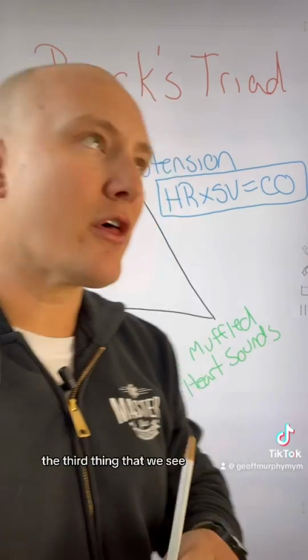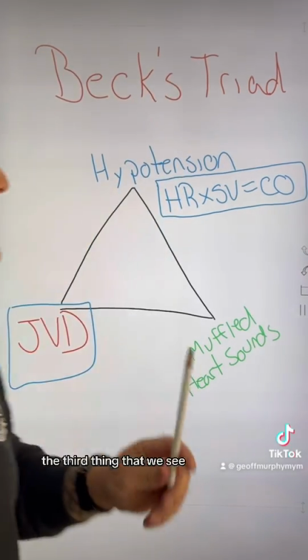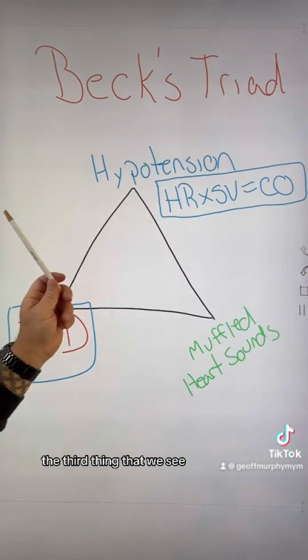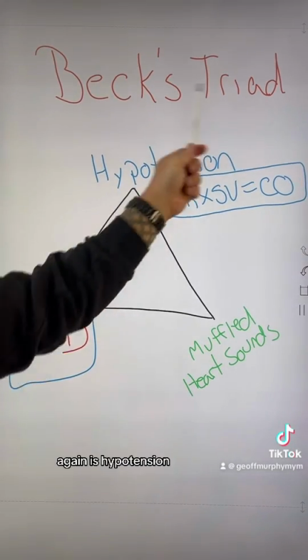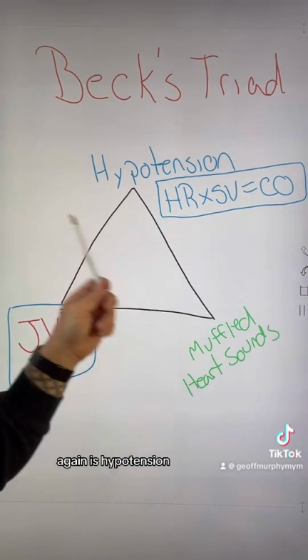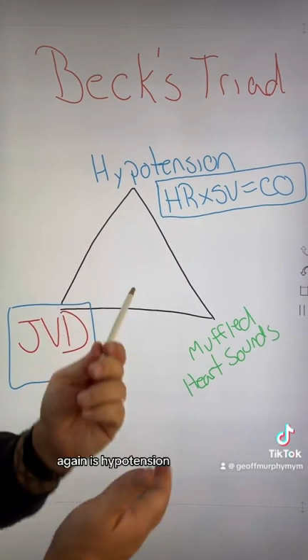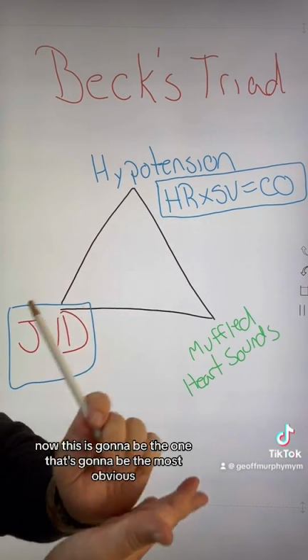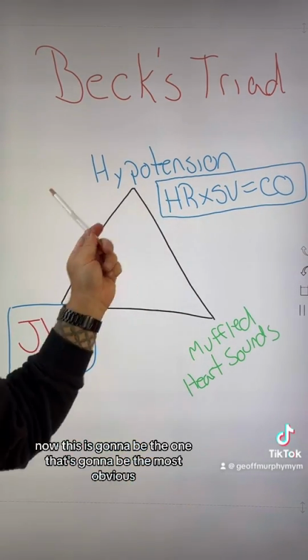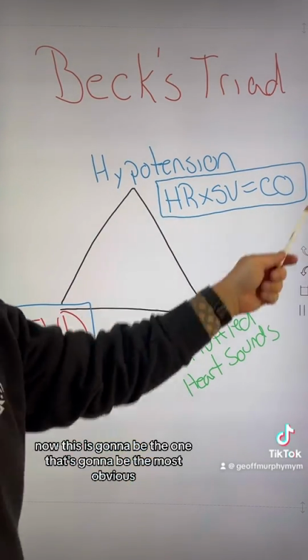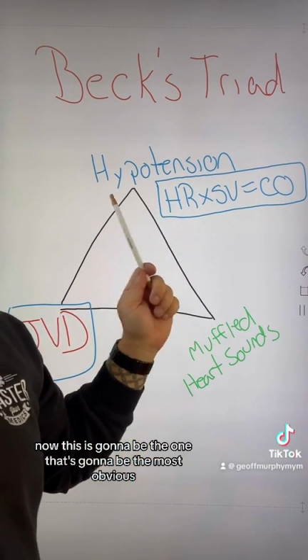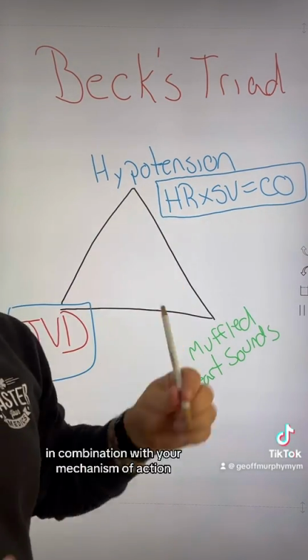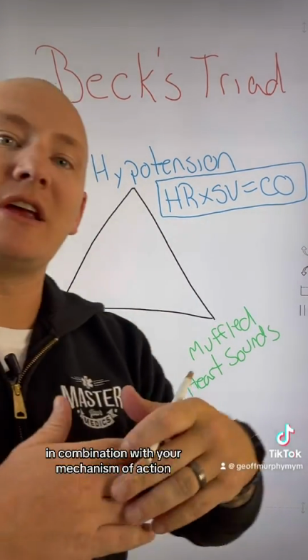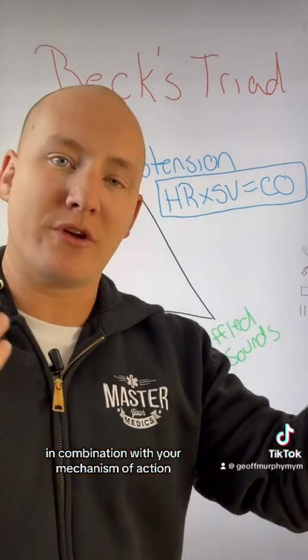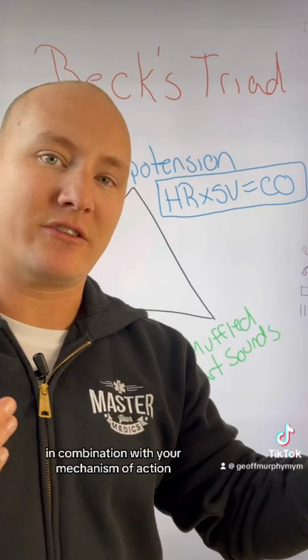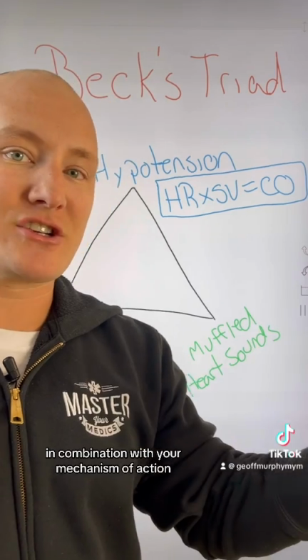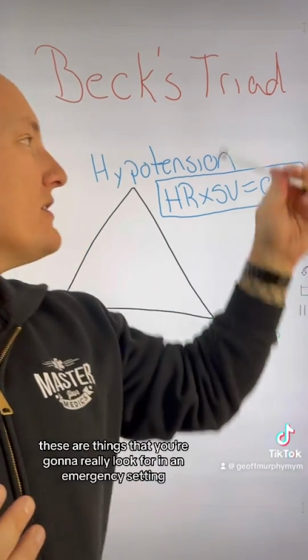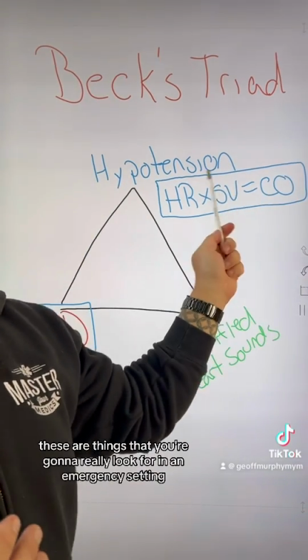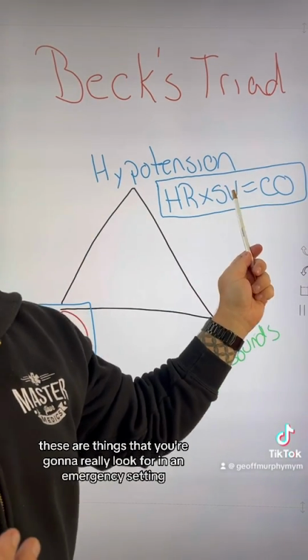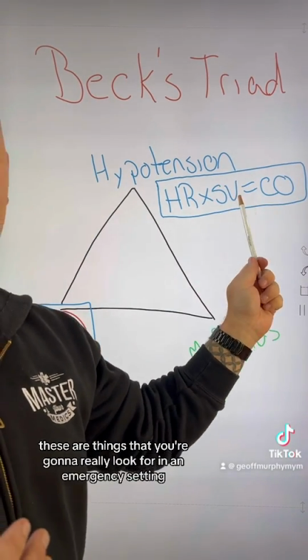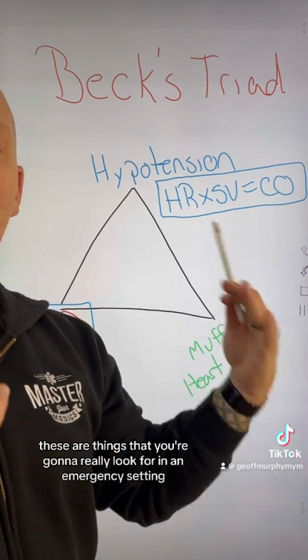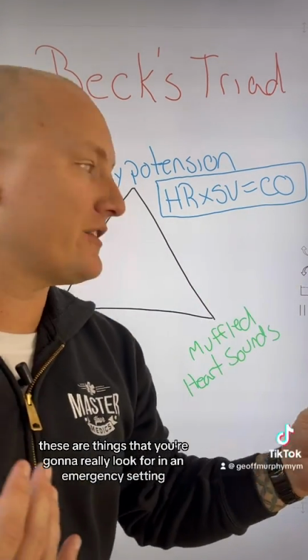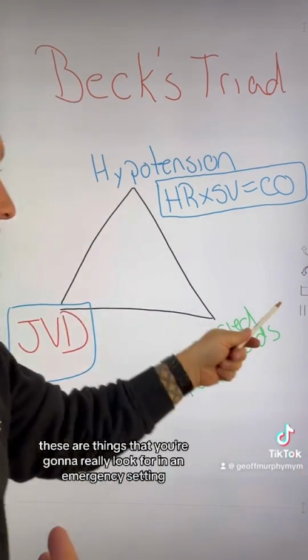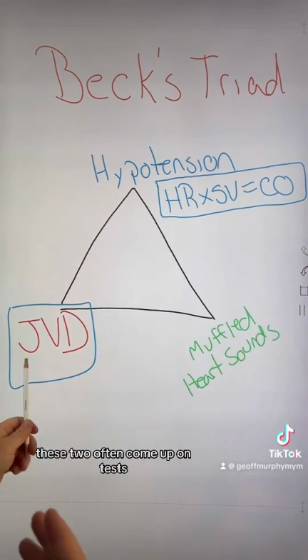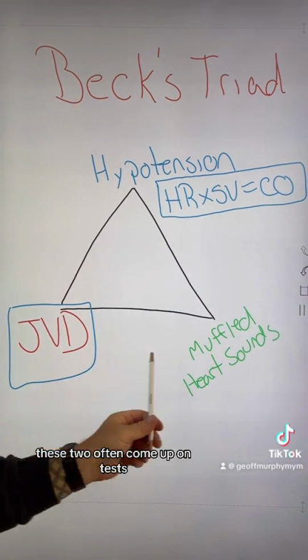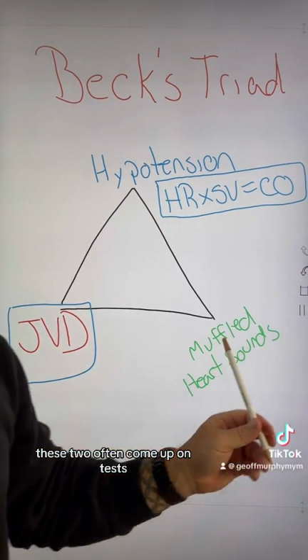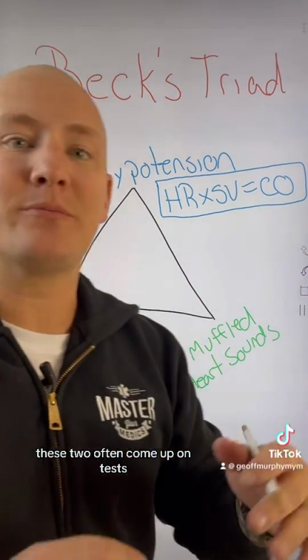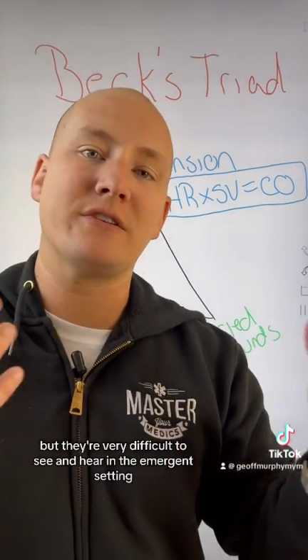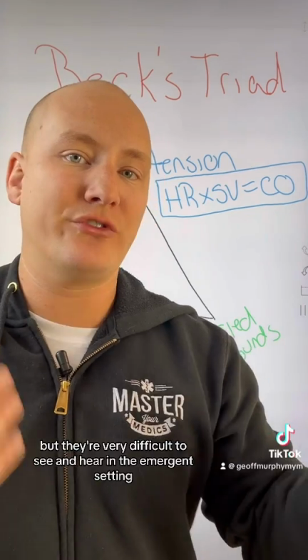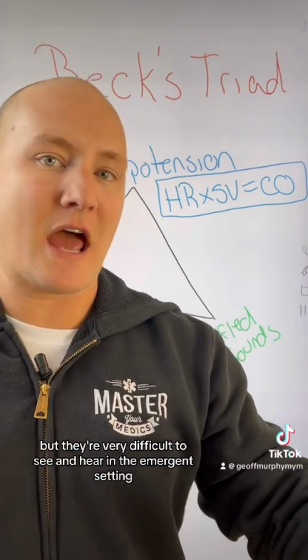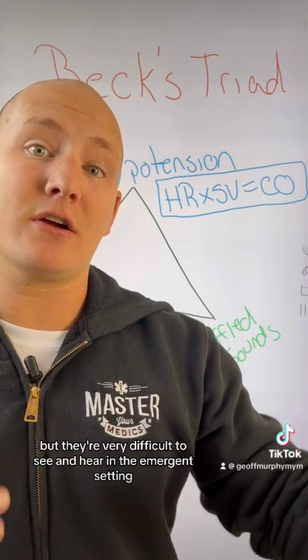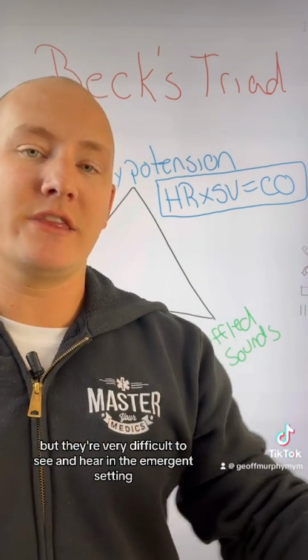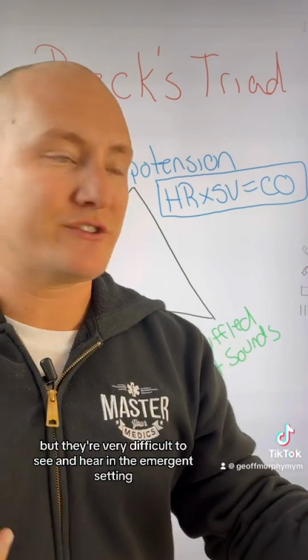The third thing we see is hypotension. This is going to be the most obvious in combination with your mechanism of action — these are the things you're really going to look for in an emergency setting. Muffled heart sounds and JVD often come up on tests, but they're very difficult to see and hear in the emergent setting.